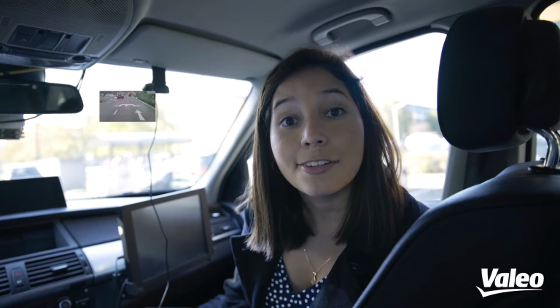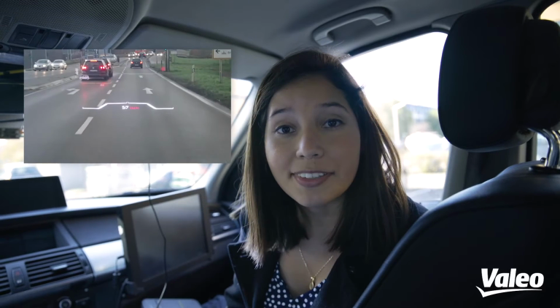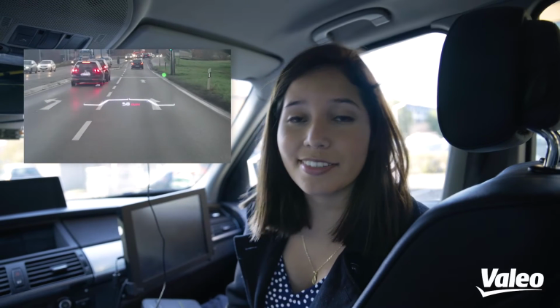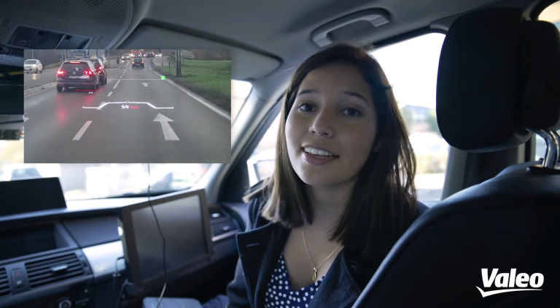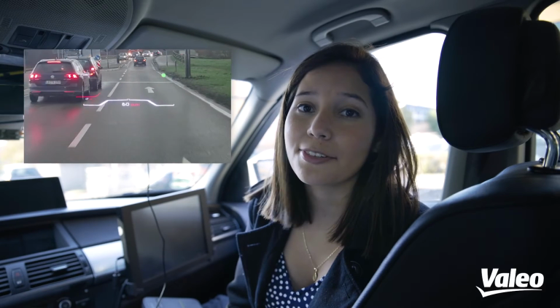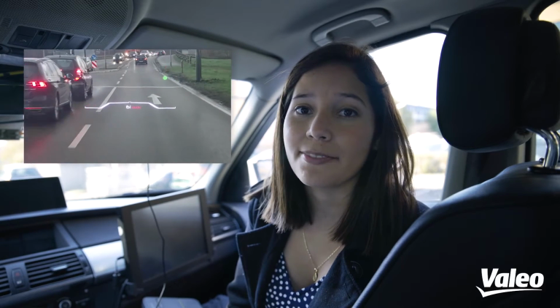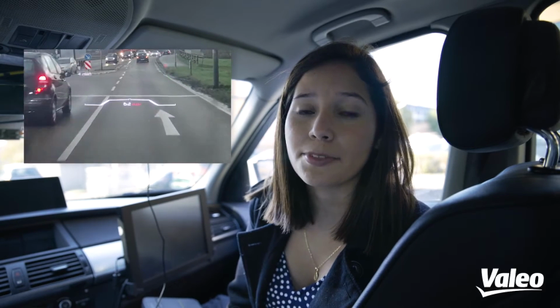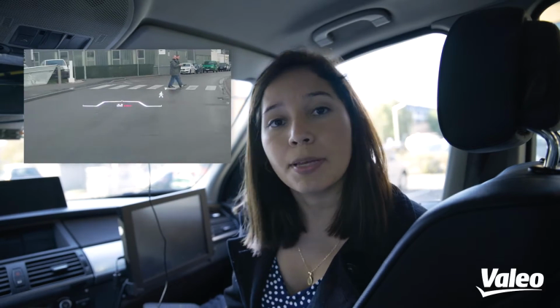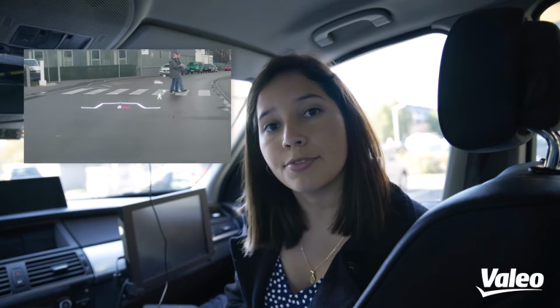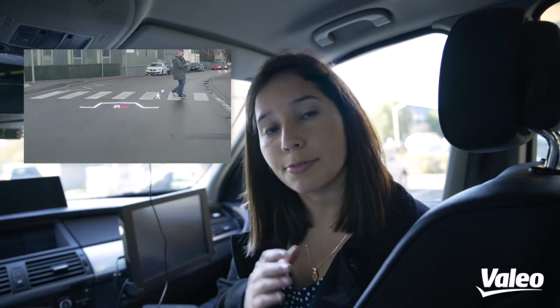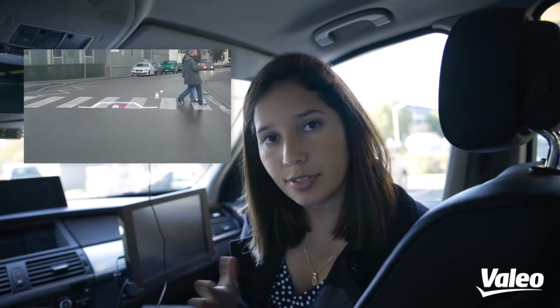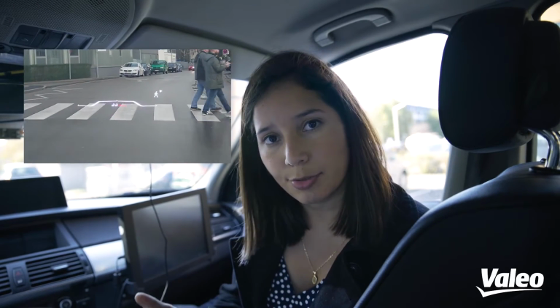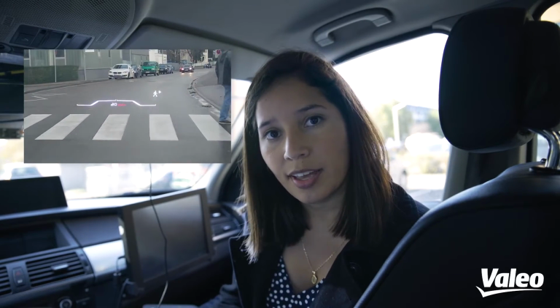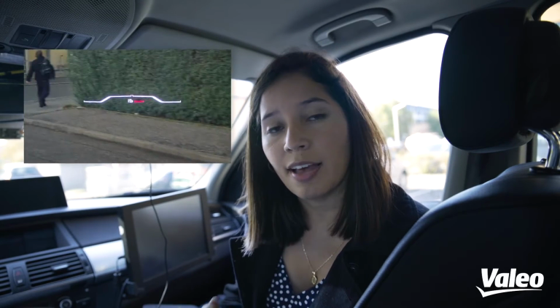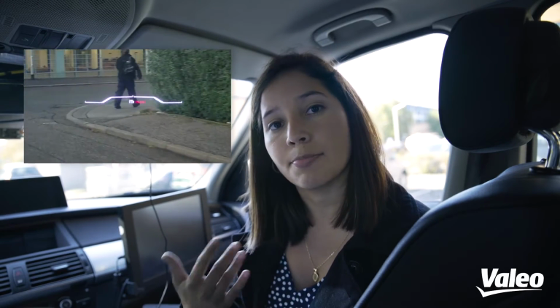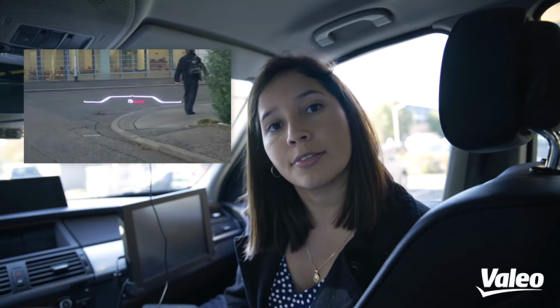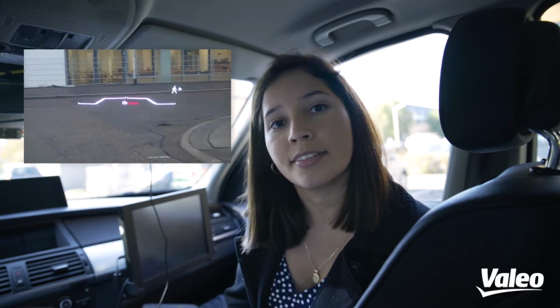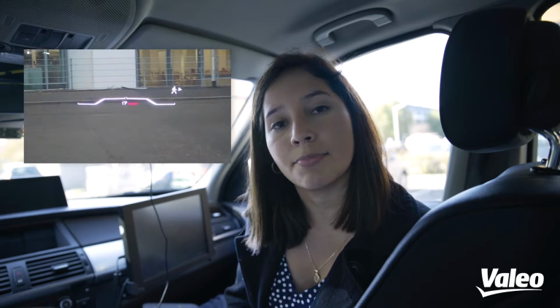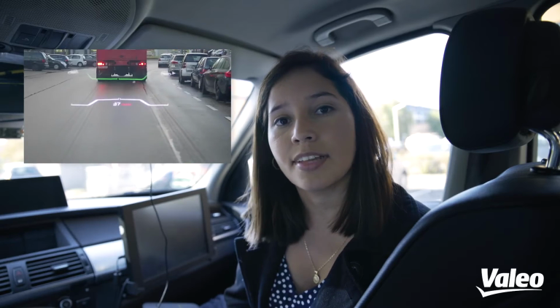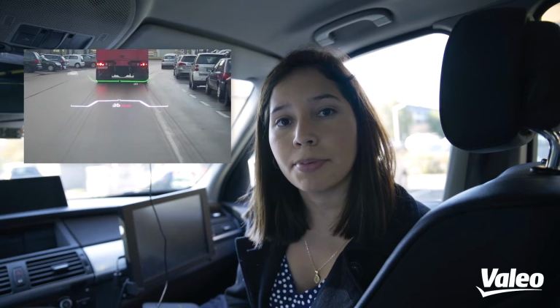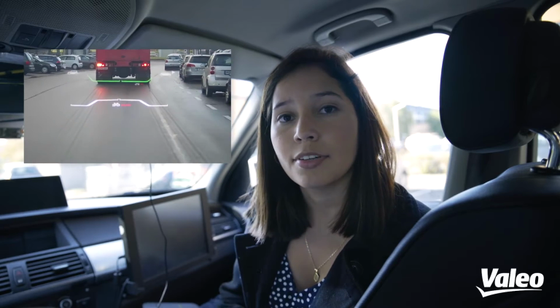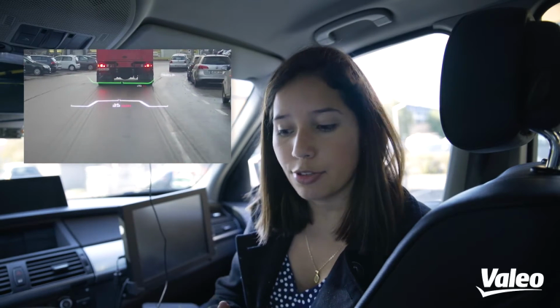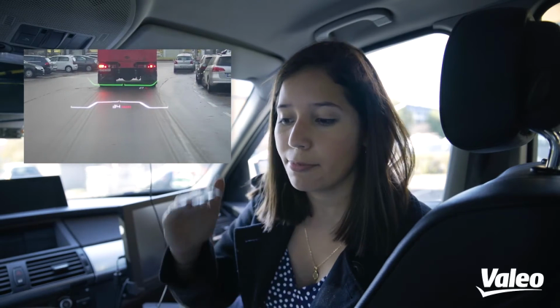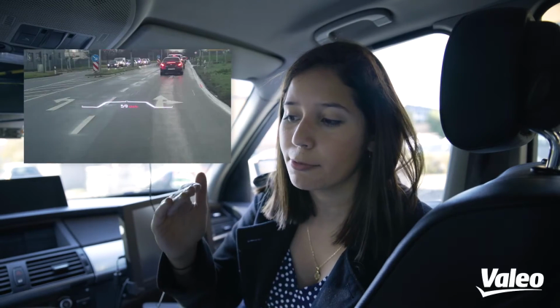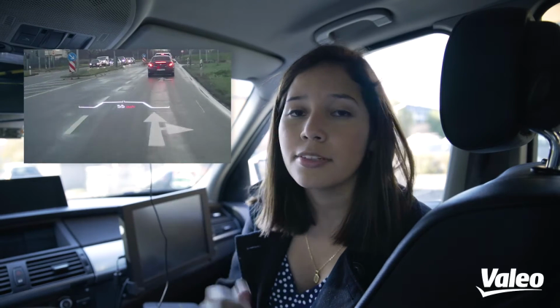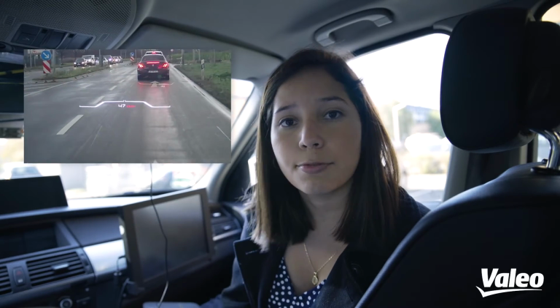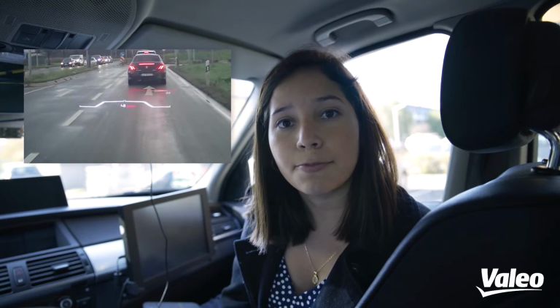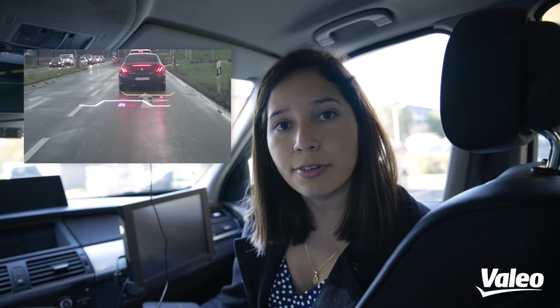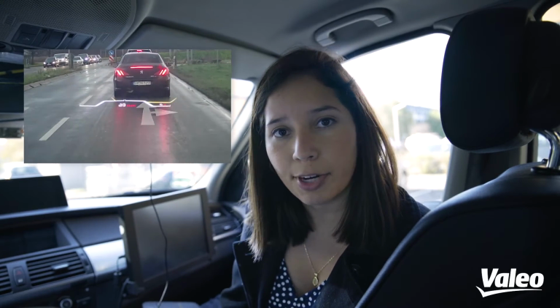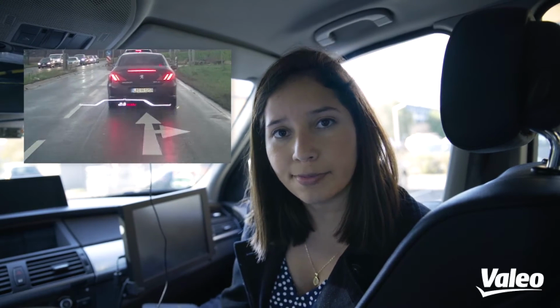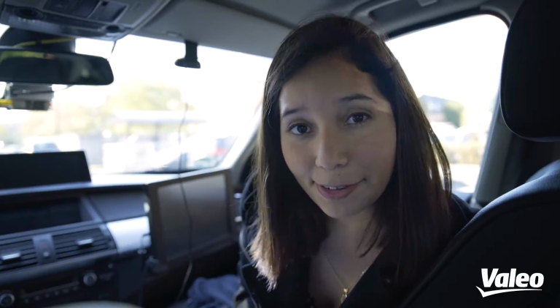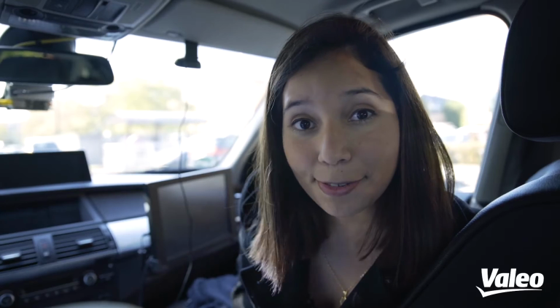Look, this is the last feature I developed. When a pedestrian crosses the street, I have the augmented reality image that appears just above the wheel so we can warn the driver. Very useful!